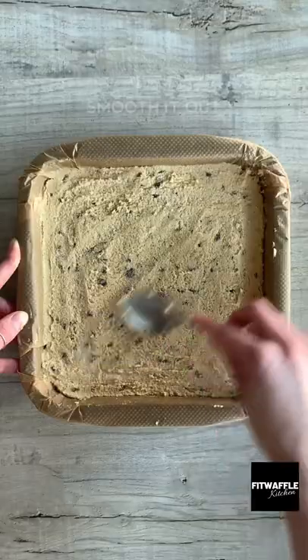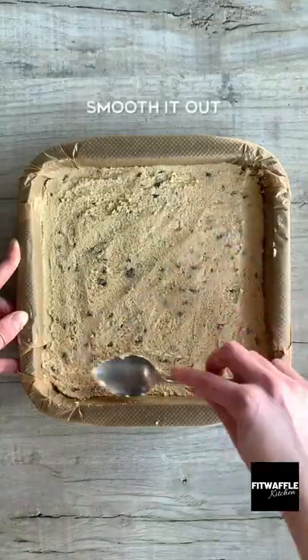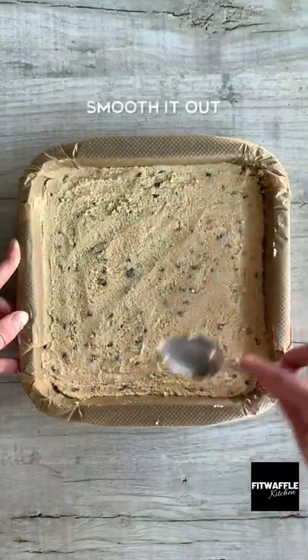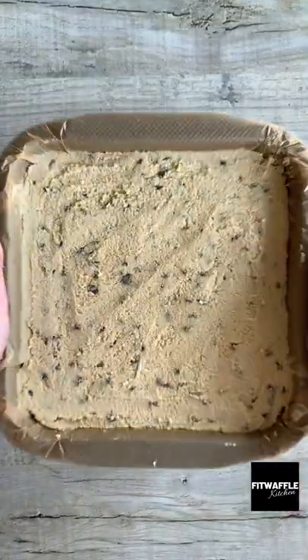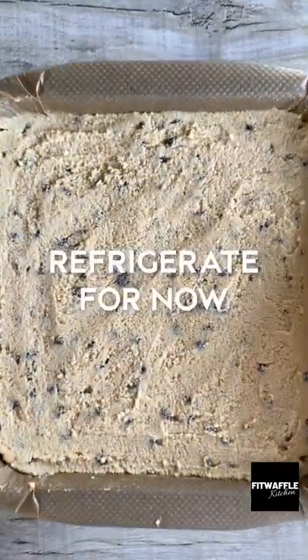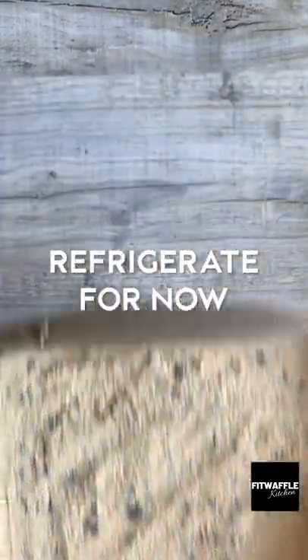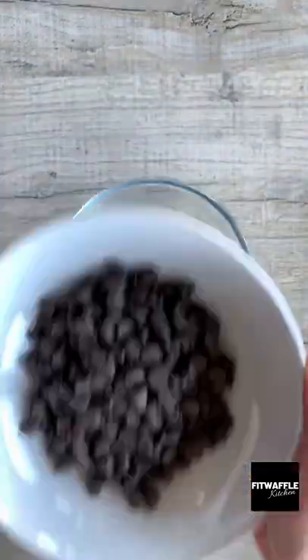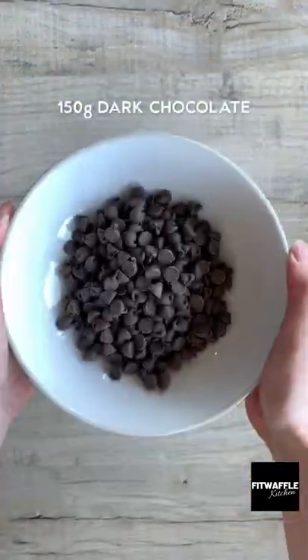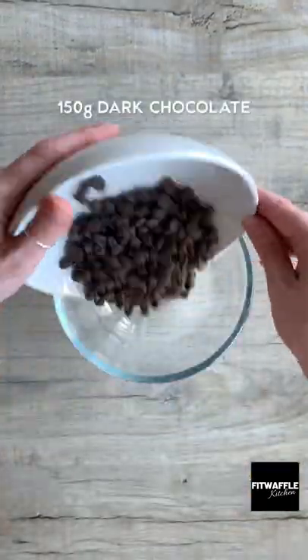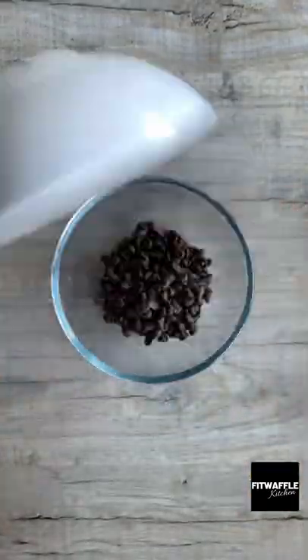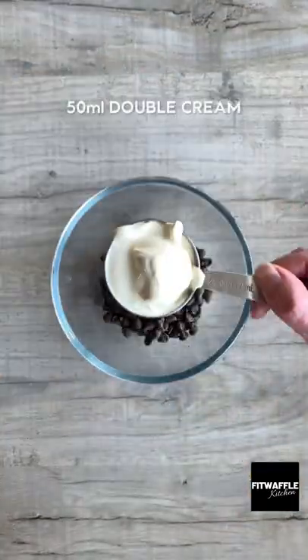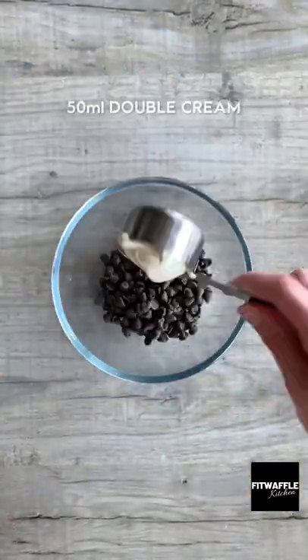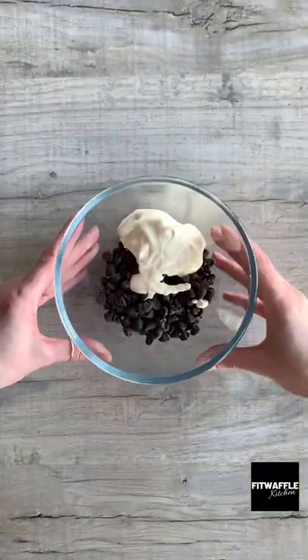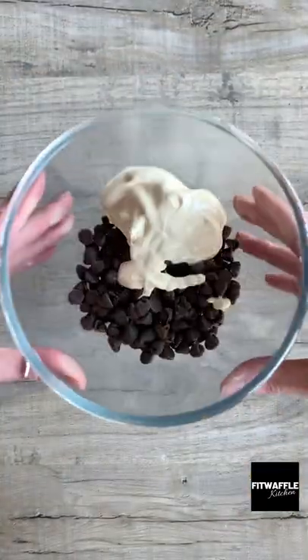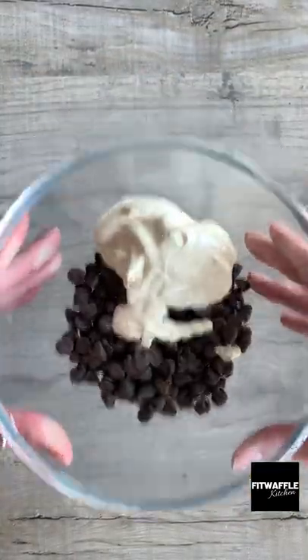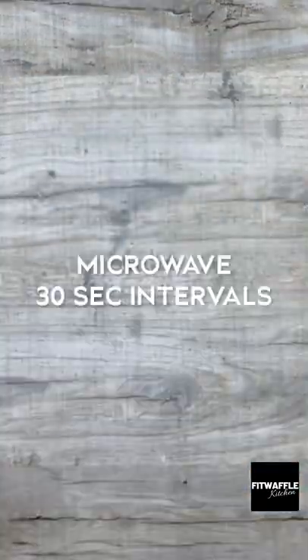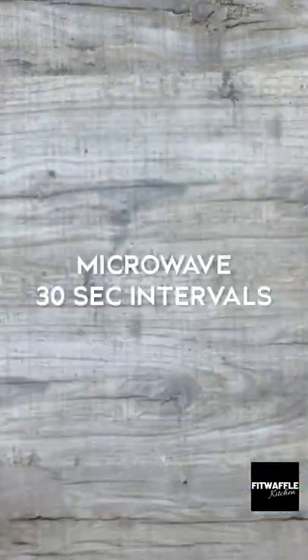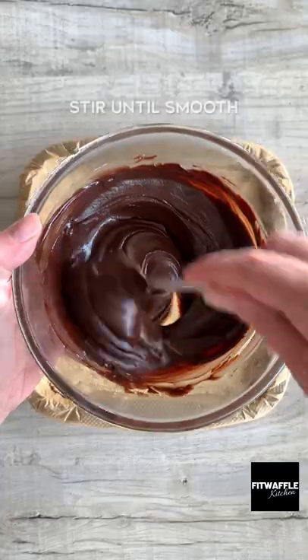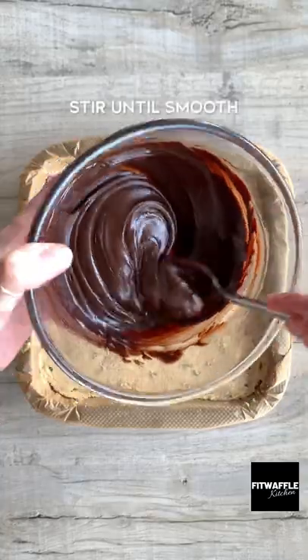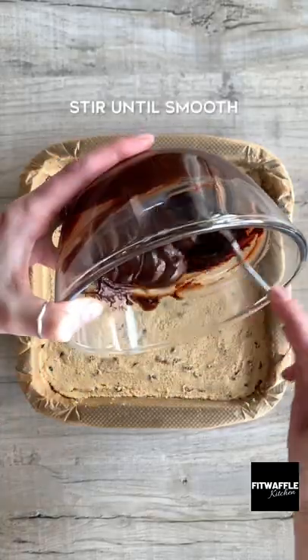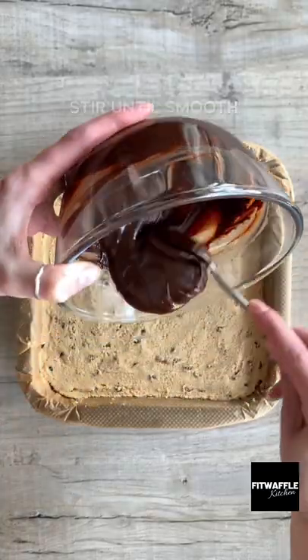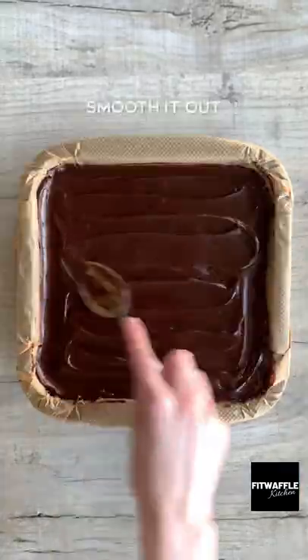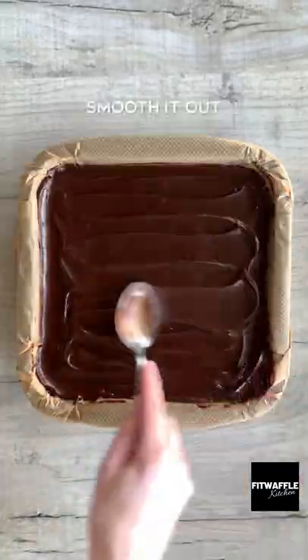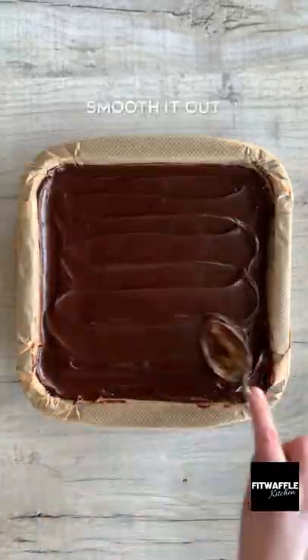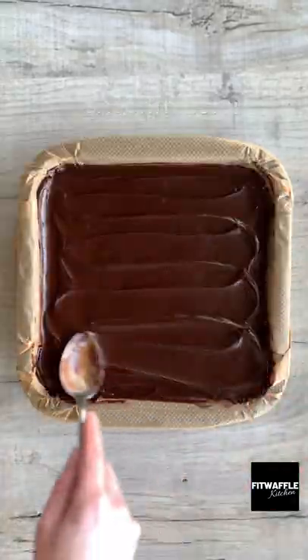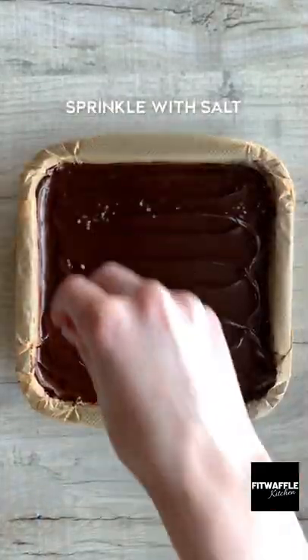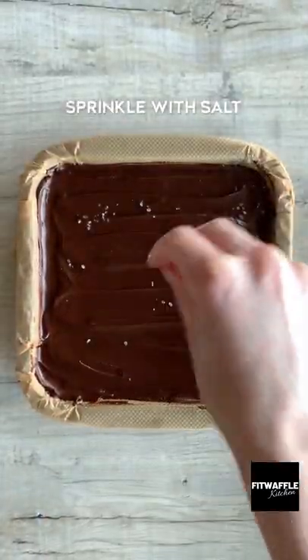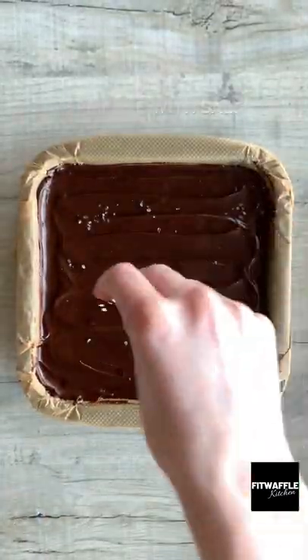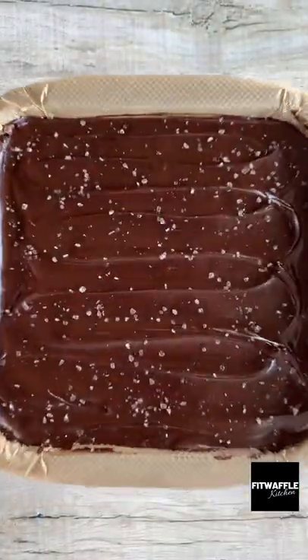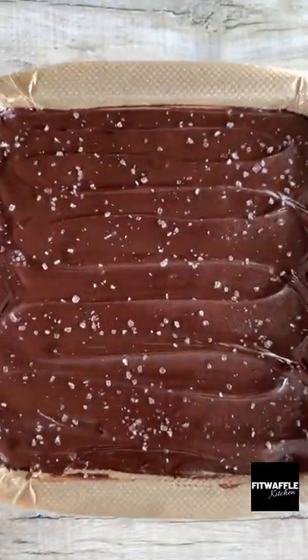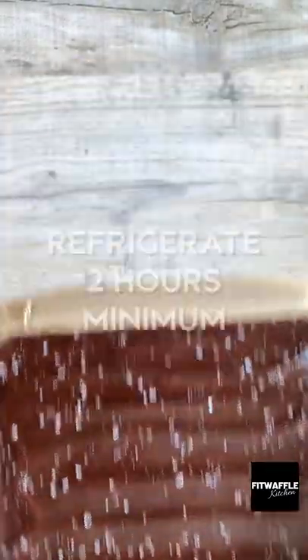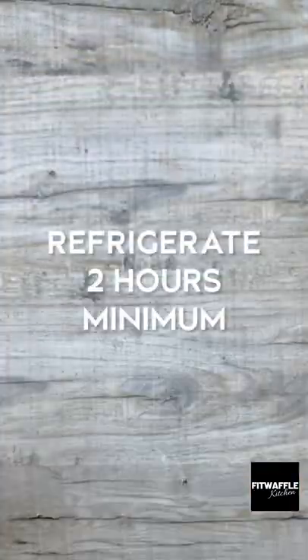Press the cookie dough into a lined tin and top it with chocolate ganache or just milk chocolate. I also sprinkle mine with salt because I love salt and chocolate together. Just pop it in the fridge to harden and it's ready to eat. Enjoy!